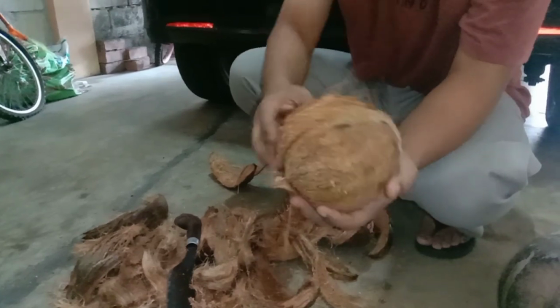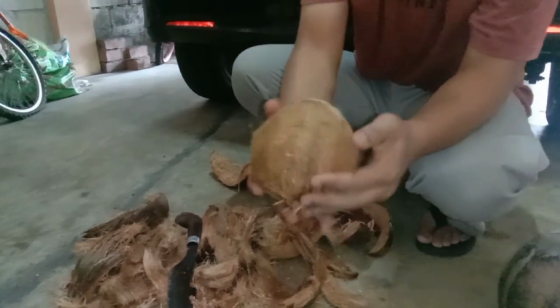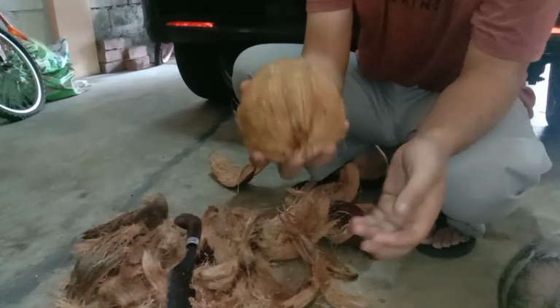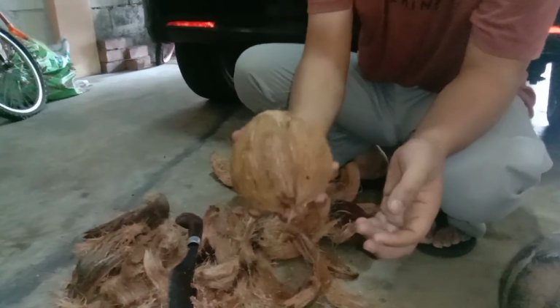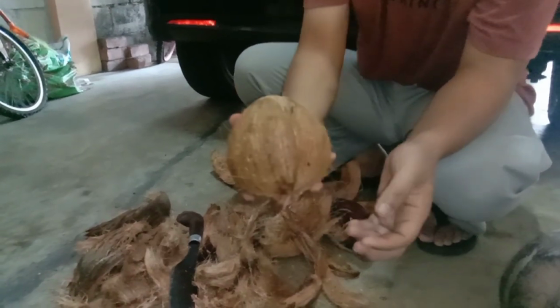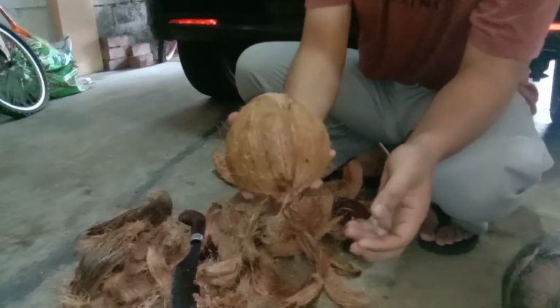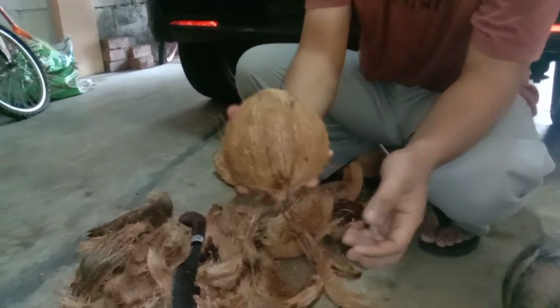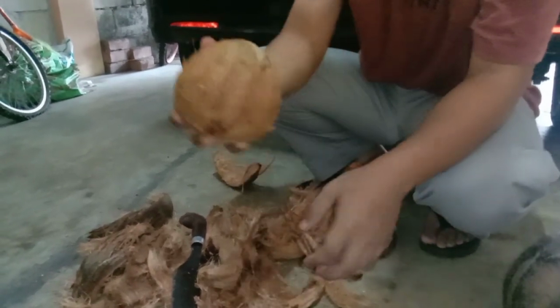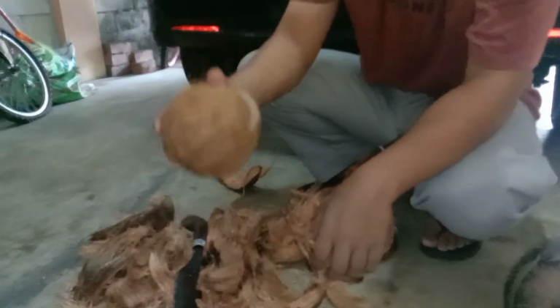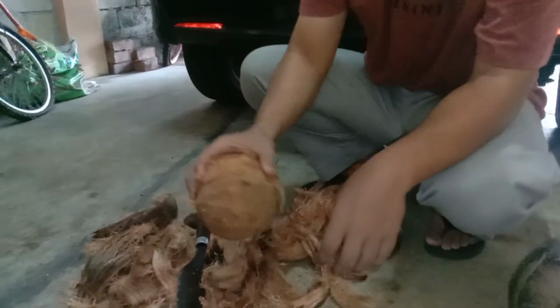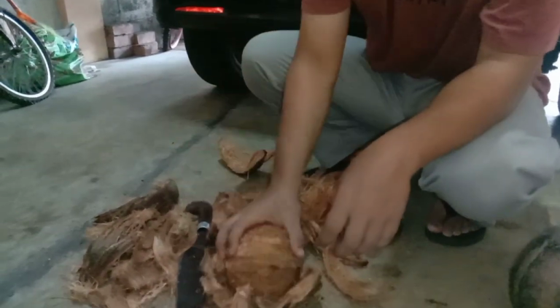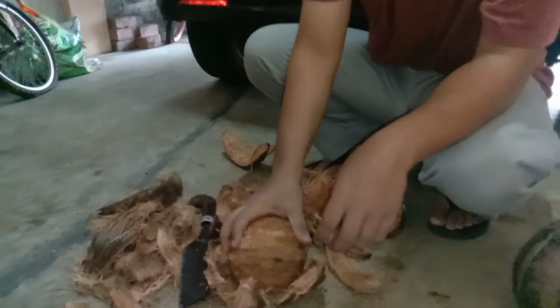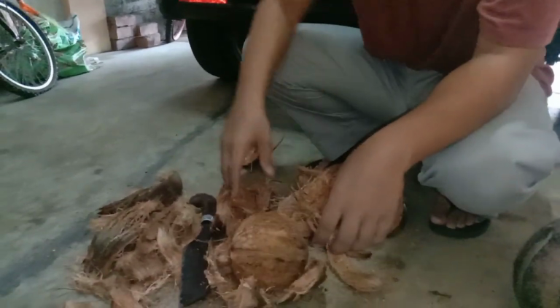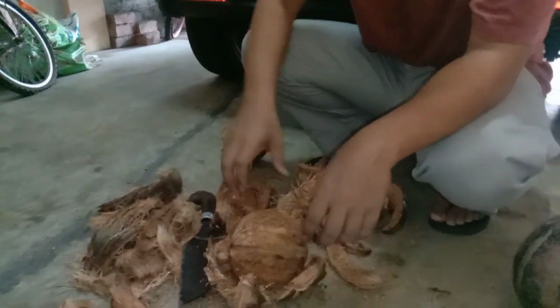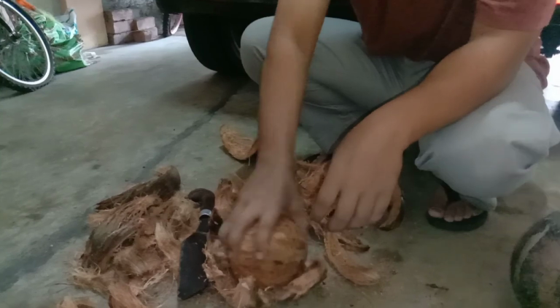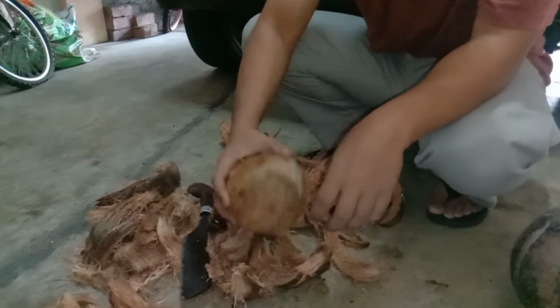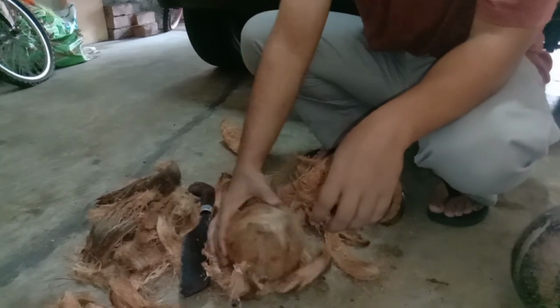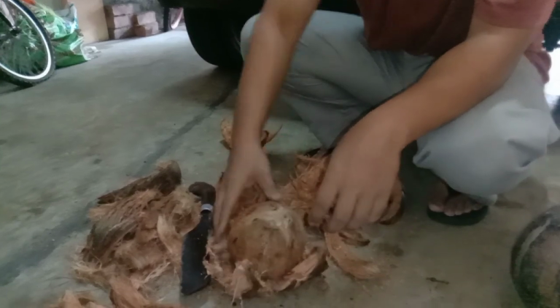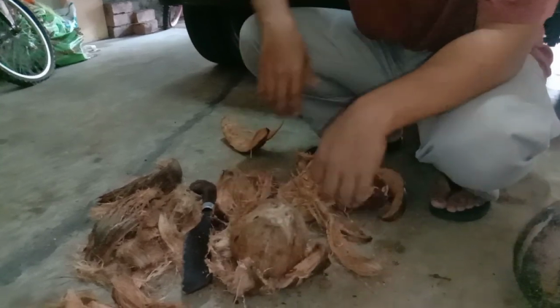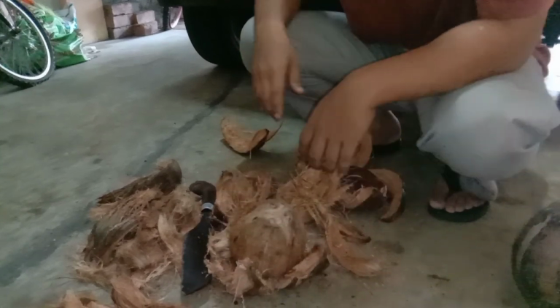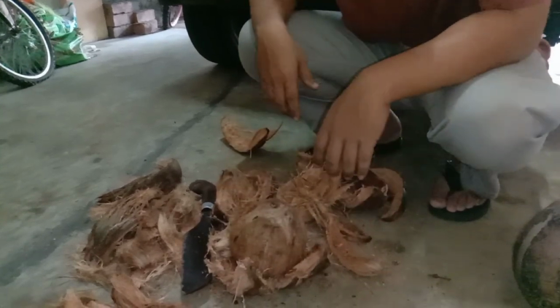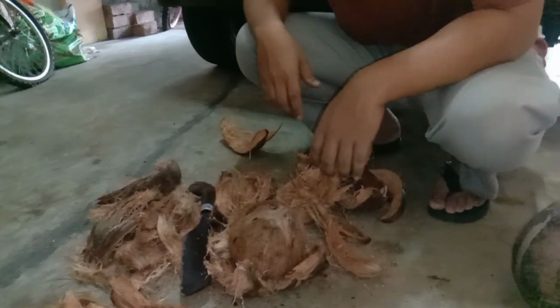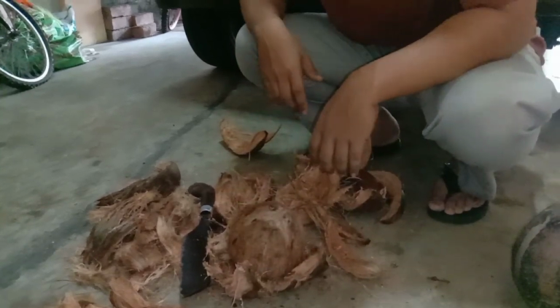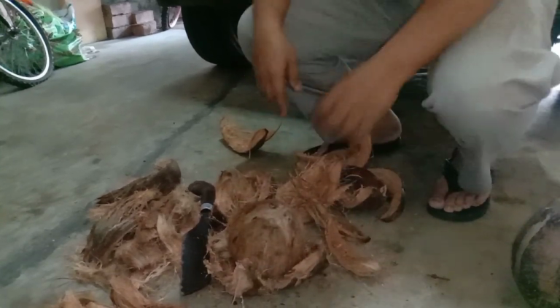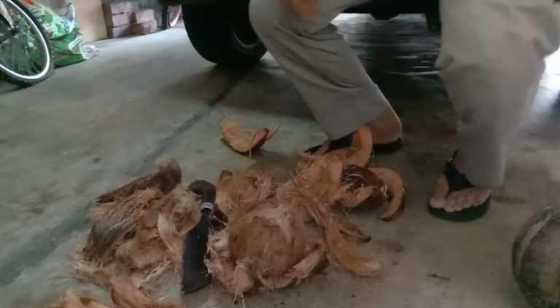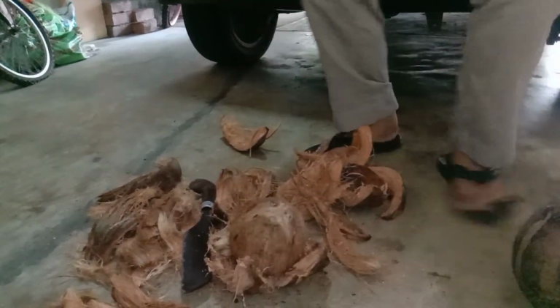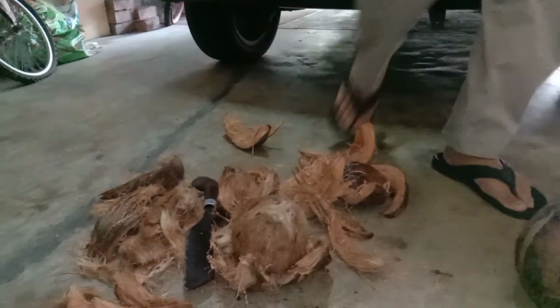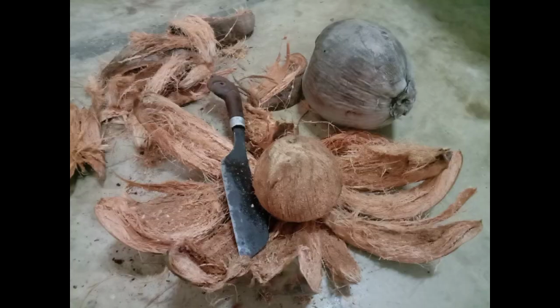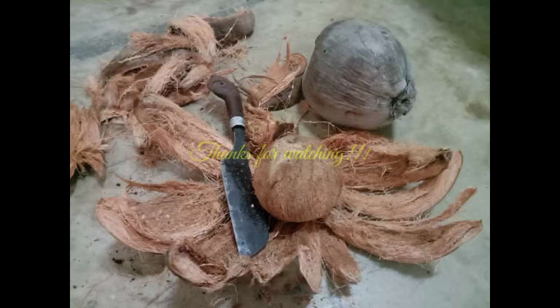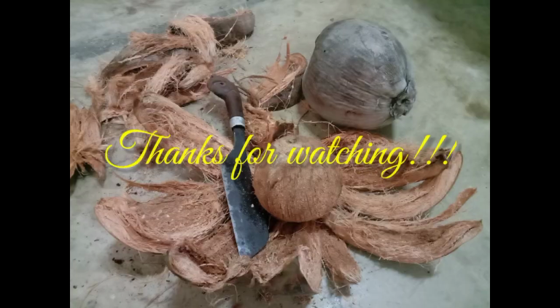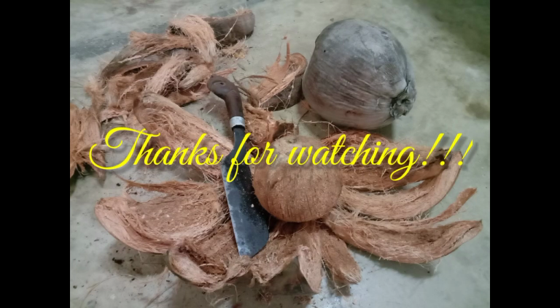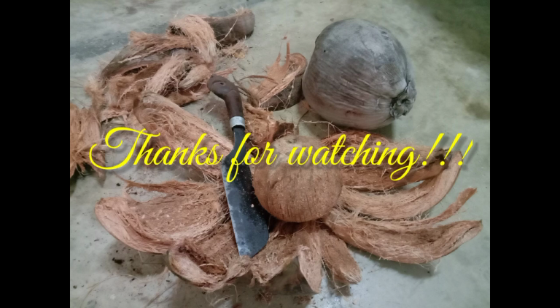This is my method on how to peel a coconut fruit. If you like the video, please subscribe, like, comment, and share. Thanks for watching.